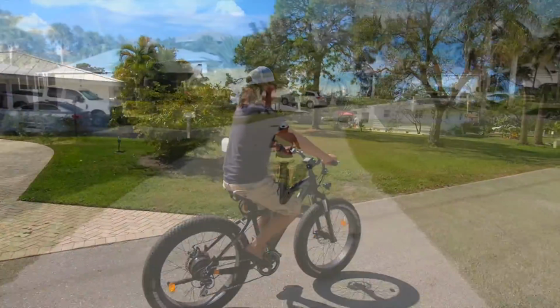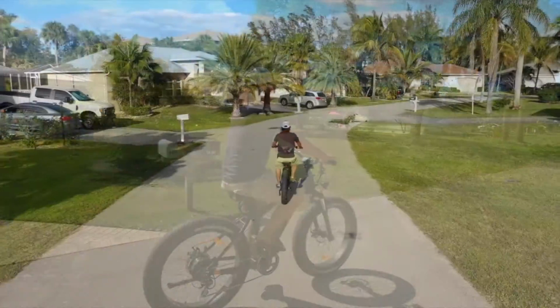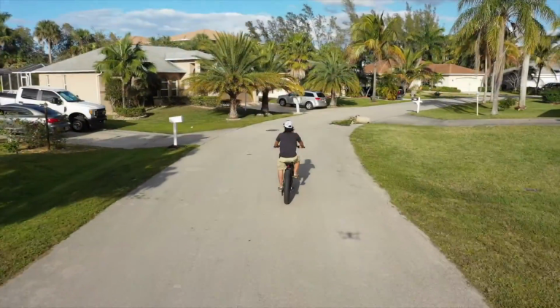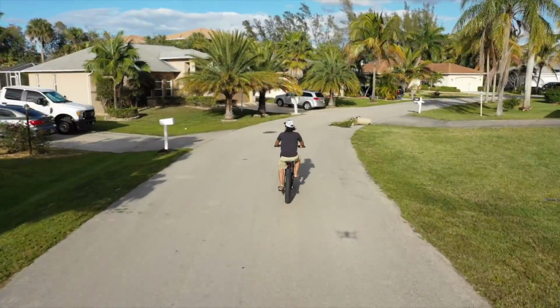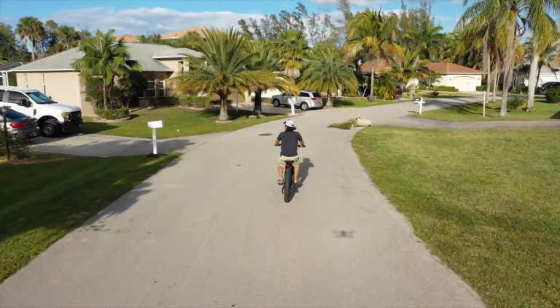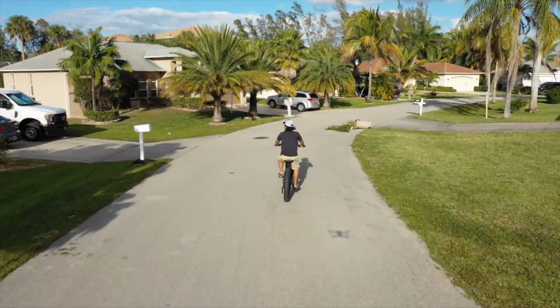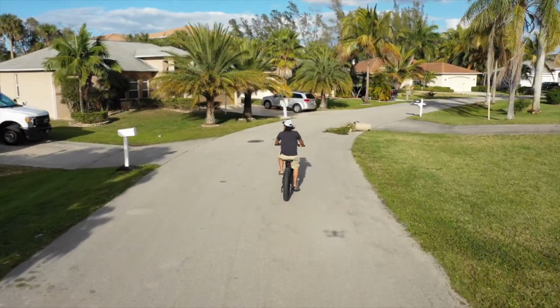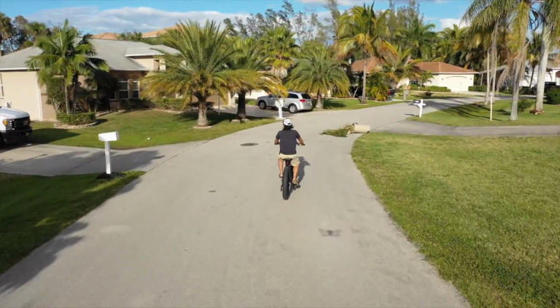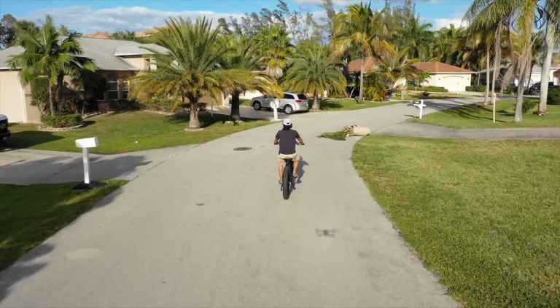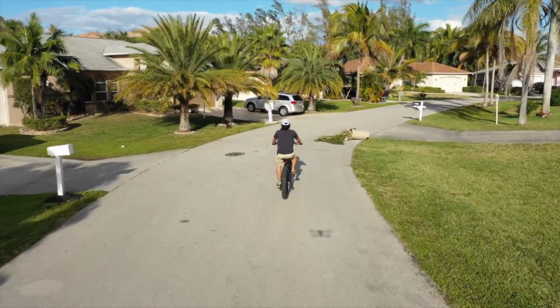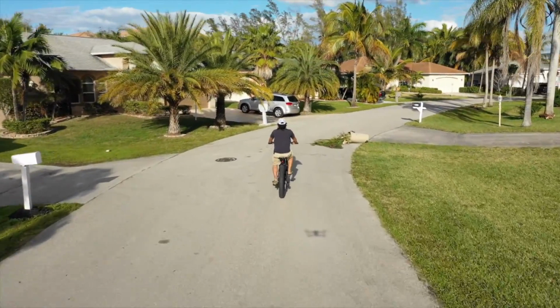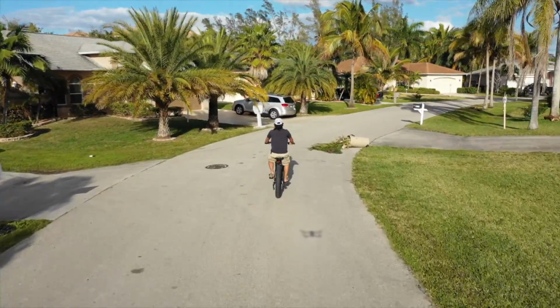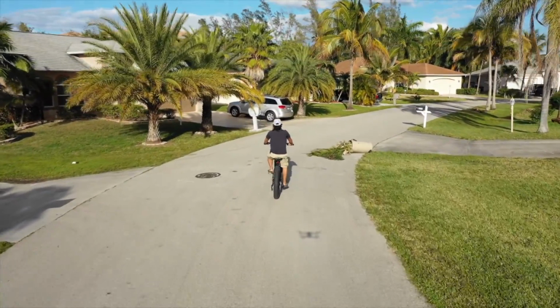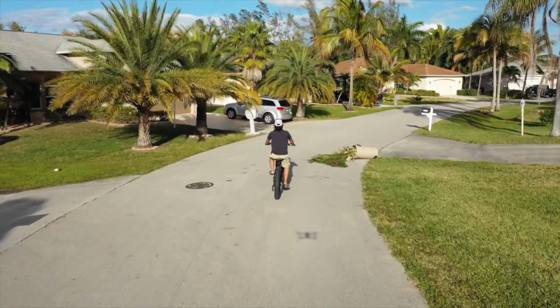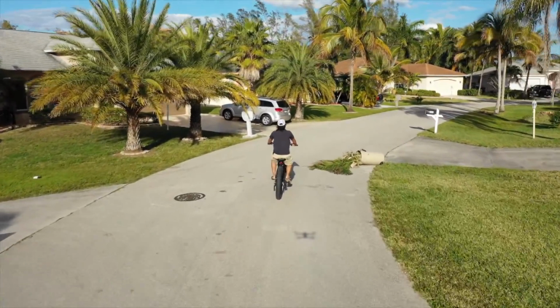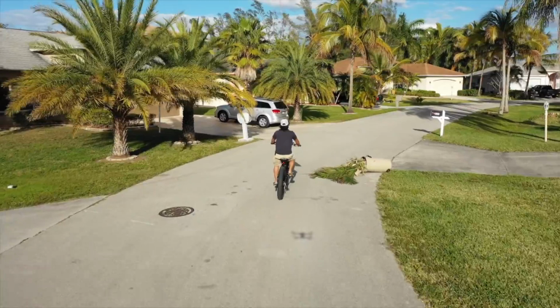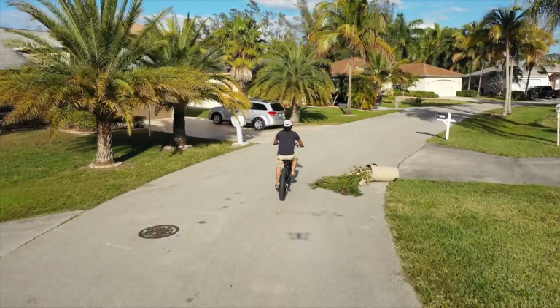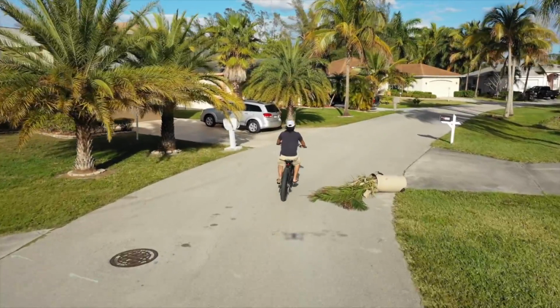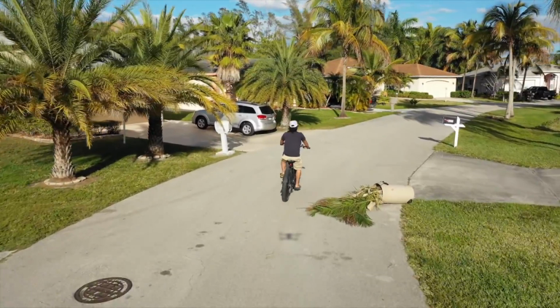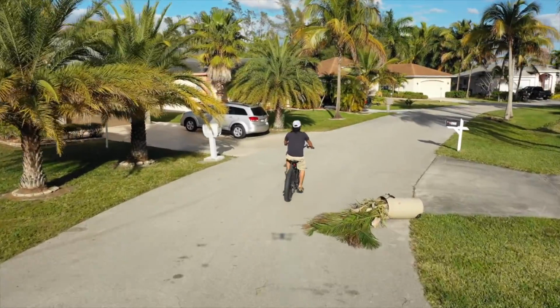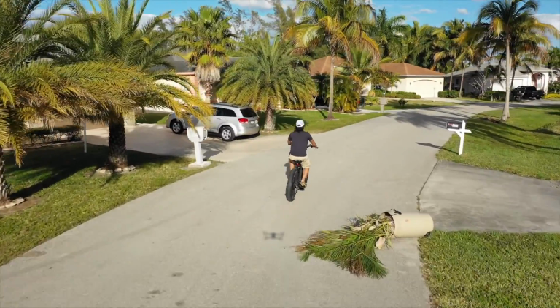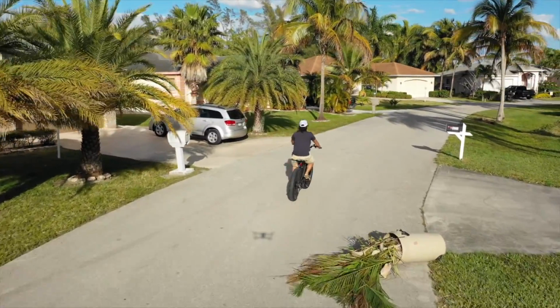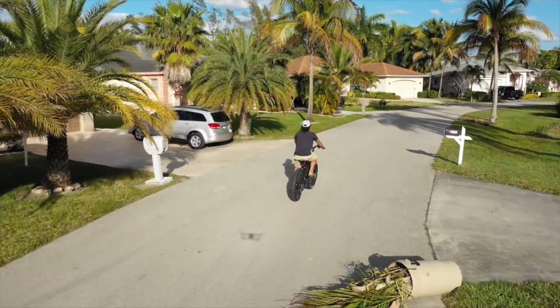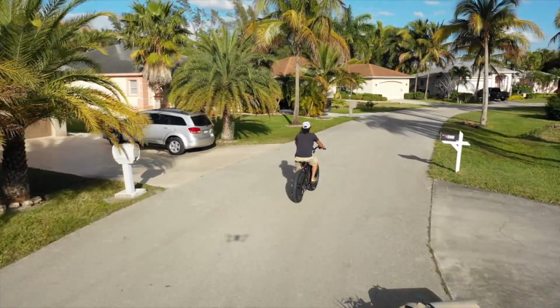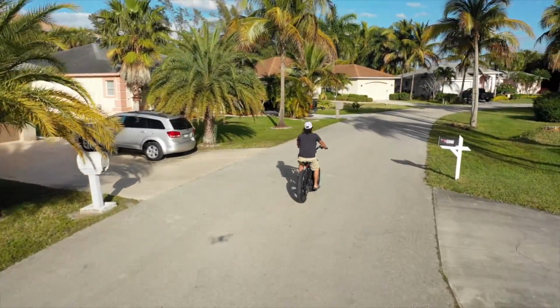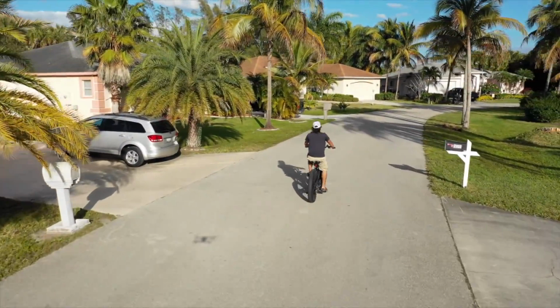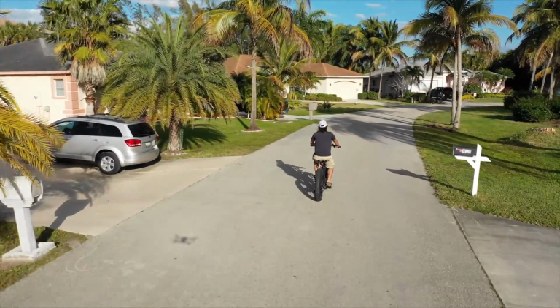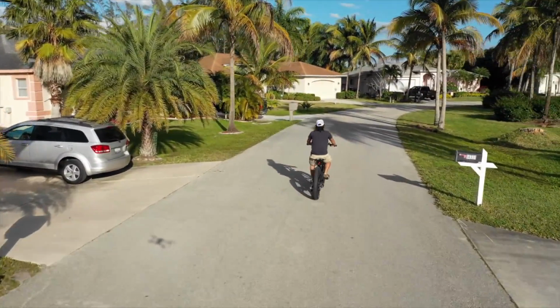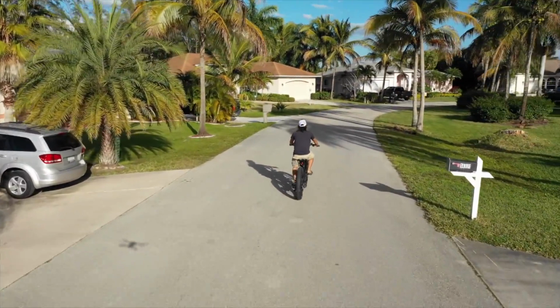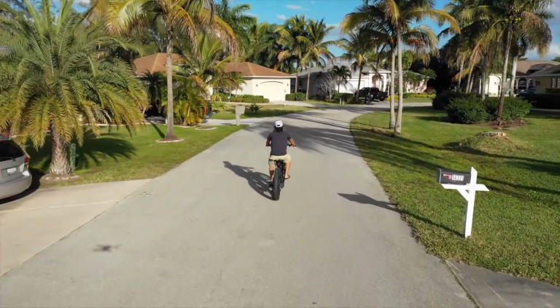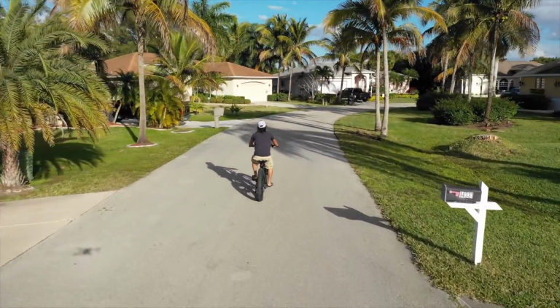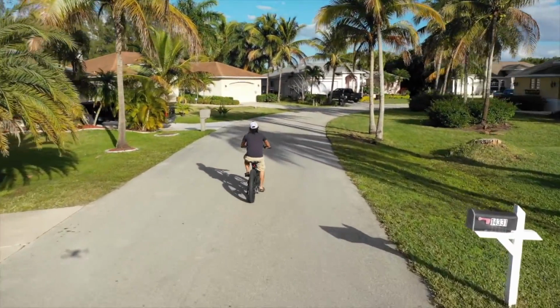There are many great reviews about the Rad Rover power bike which go into depth about the specific tech of this bike on YouTube. This video is my perspective of the bike from a consumer's point of view.